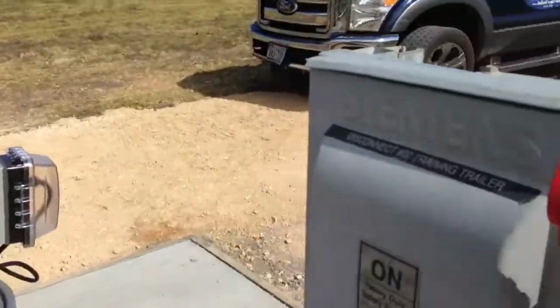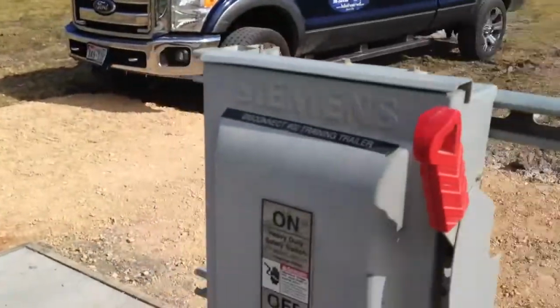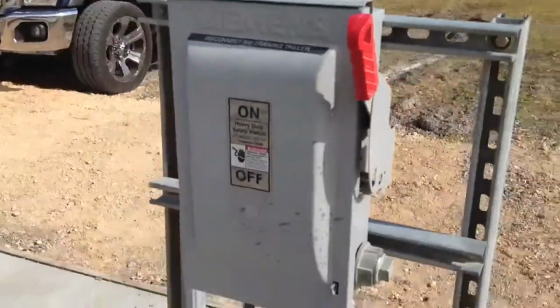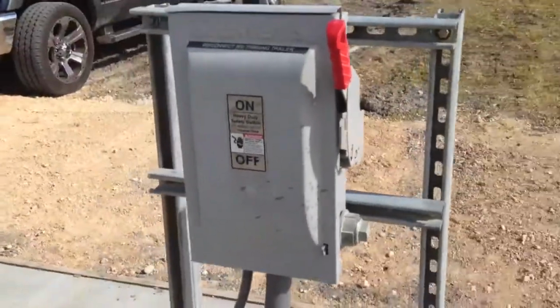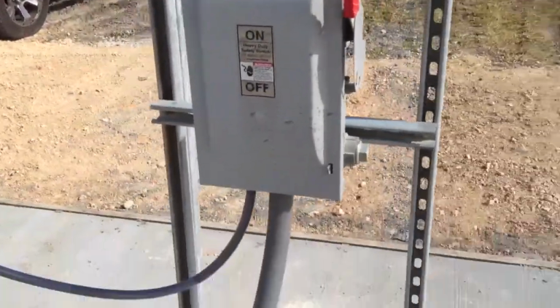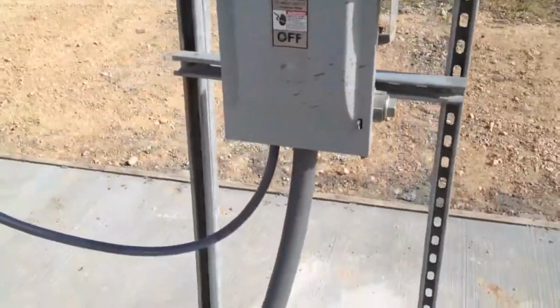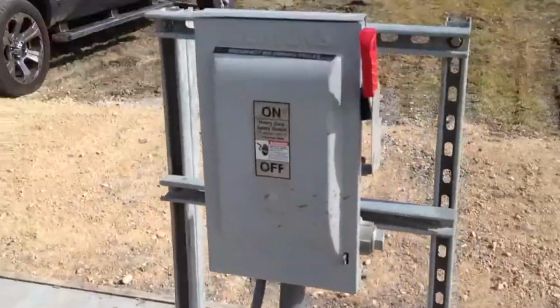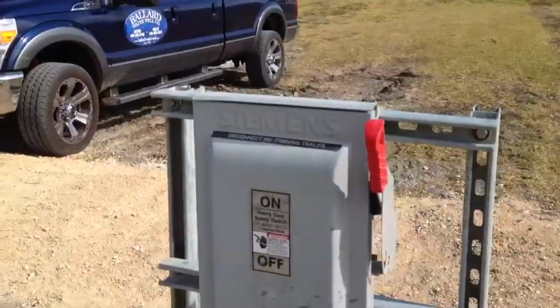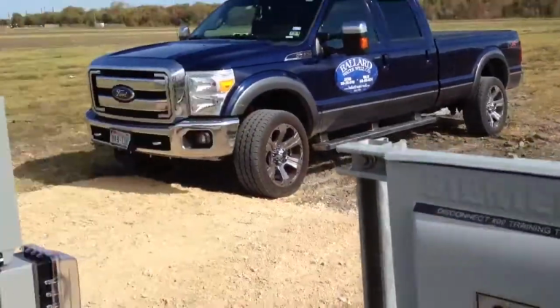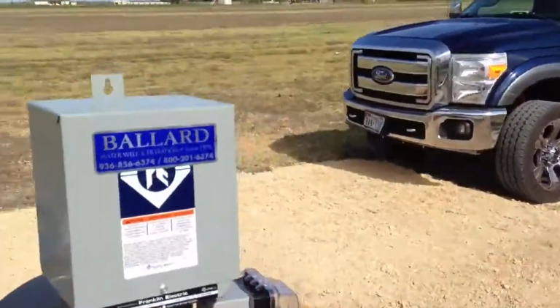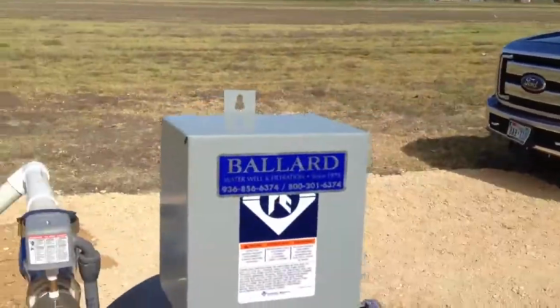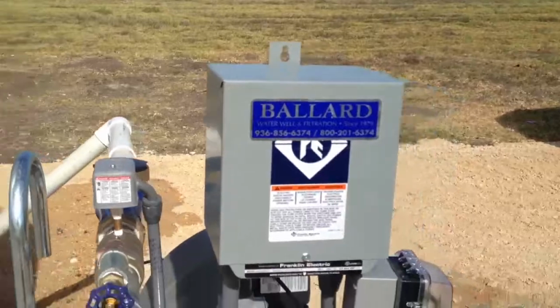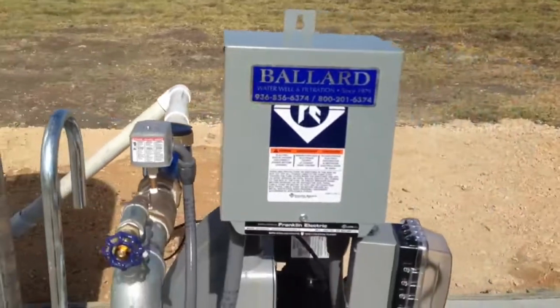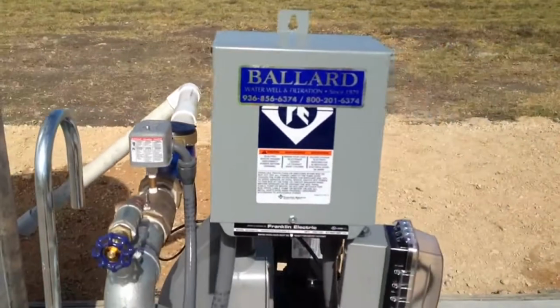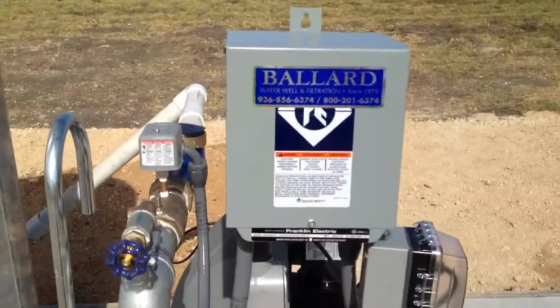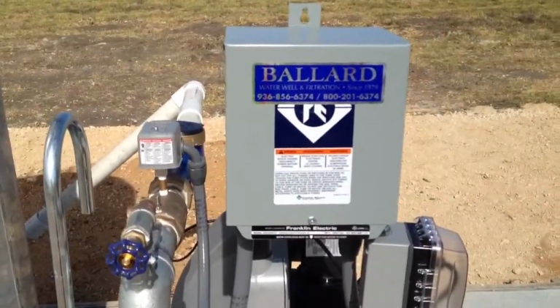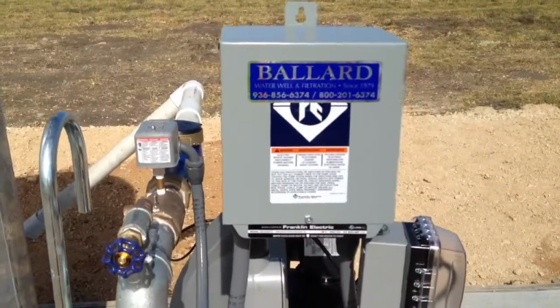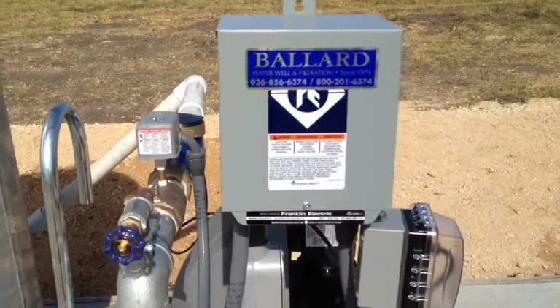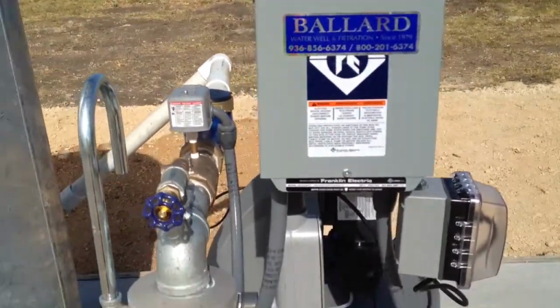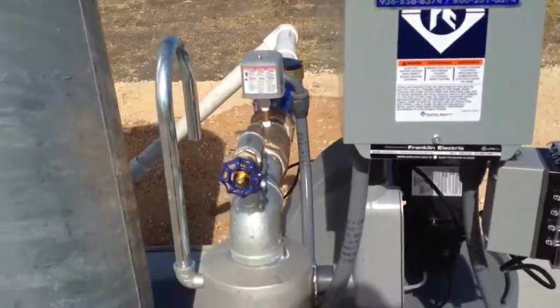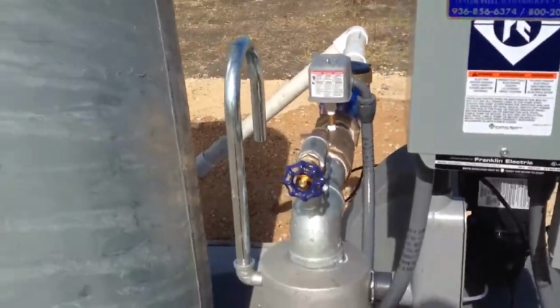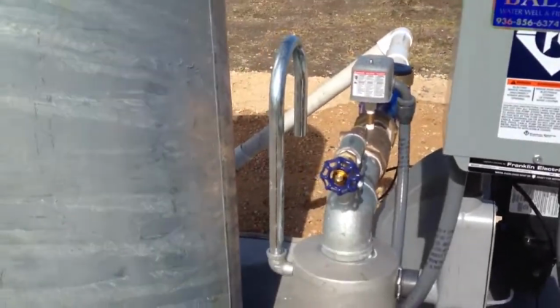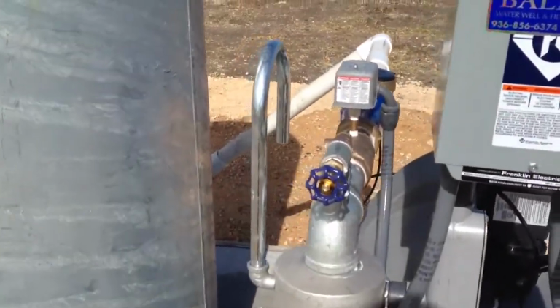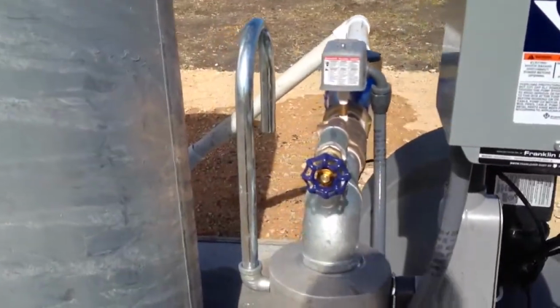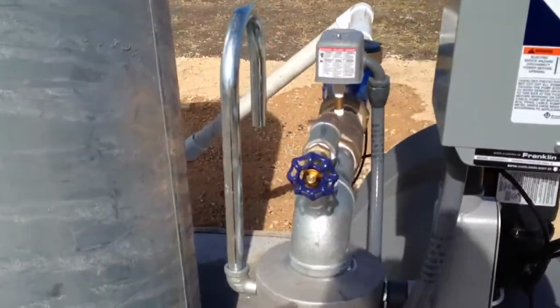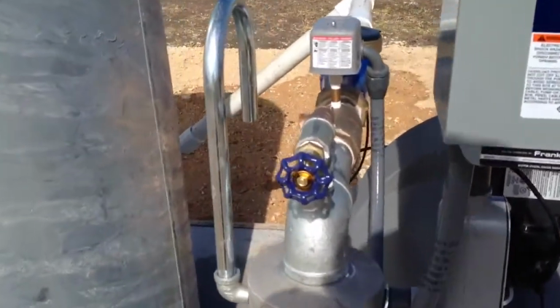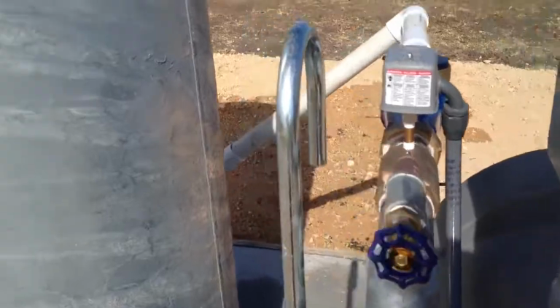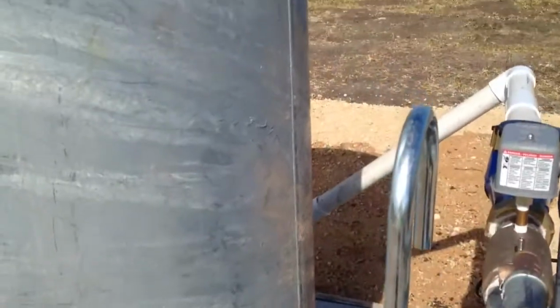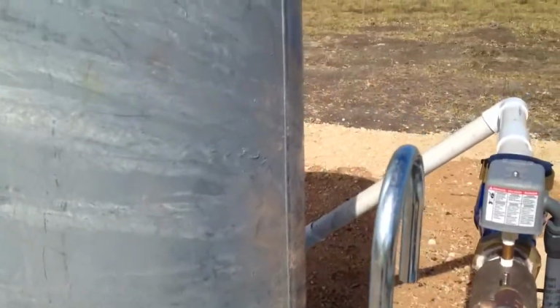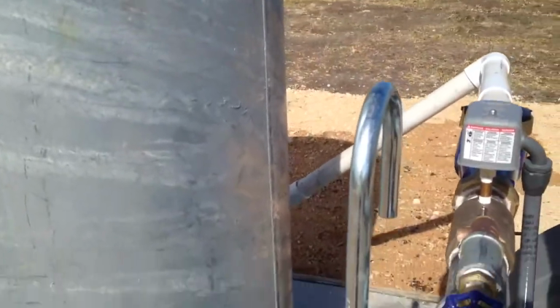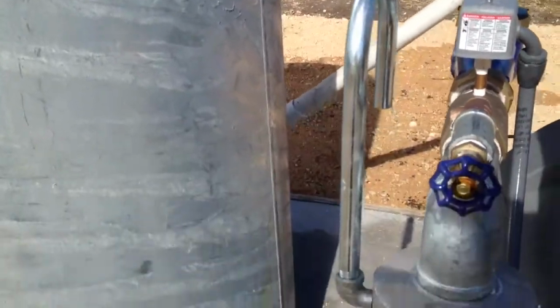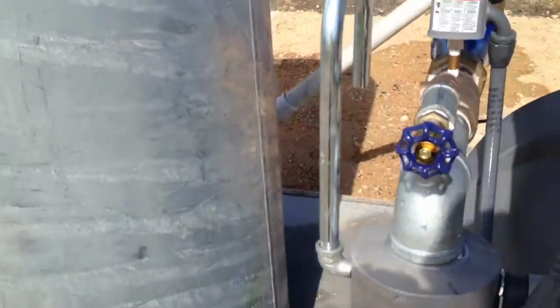Here's the disconnect, the 3 horsepower deluxe control box, a hose spigot, a vent, and a gooseneck vent.